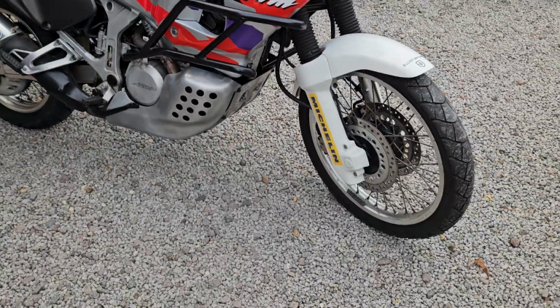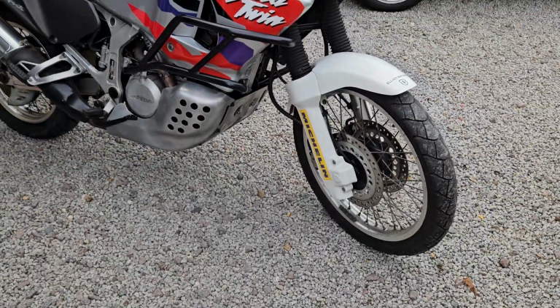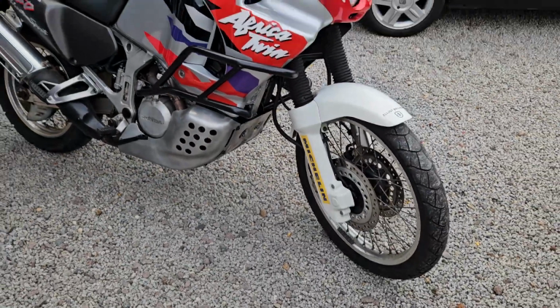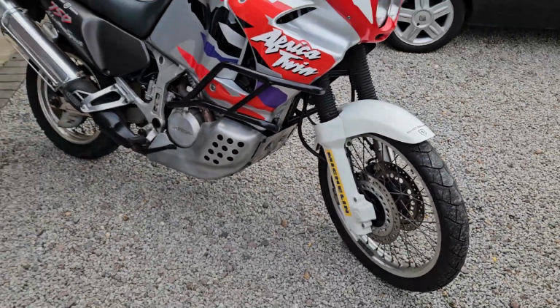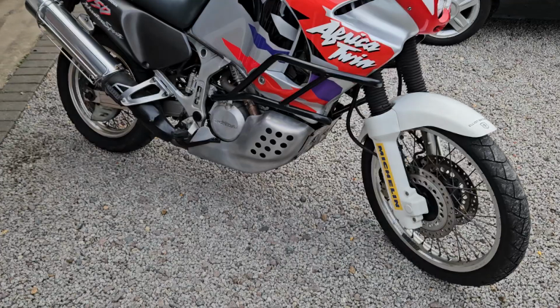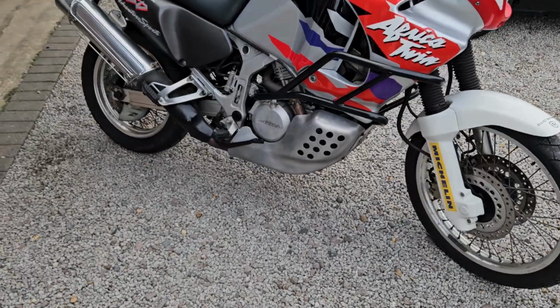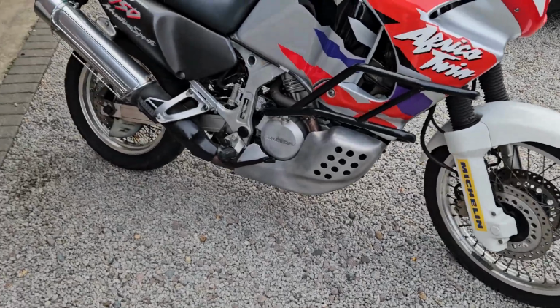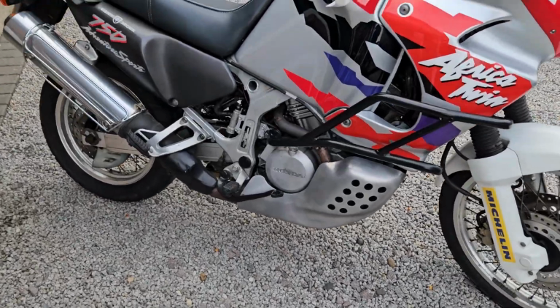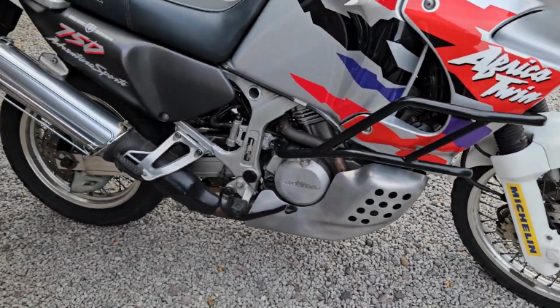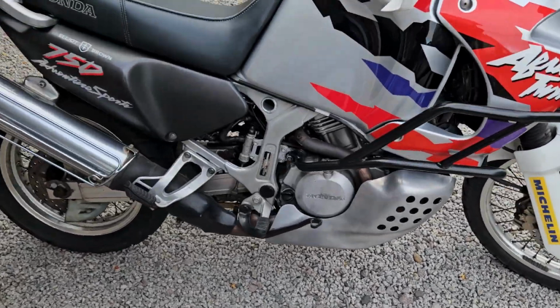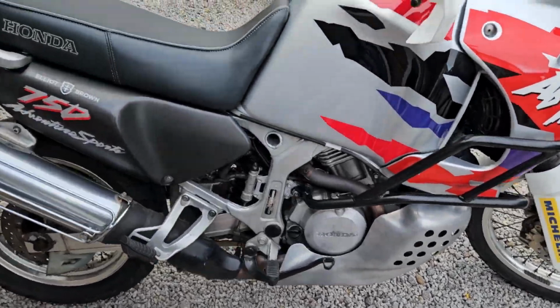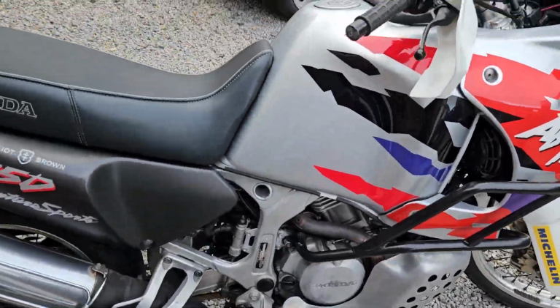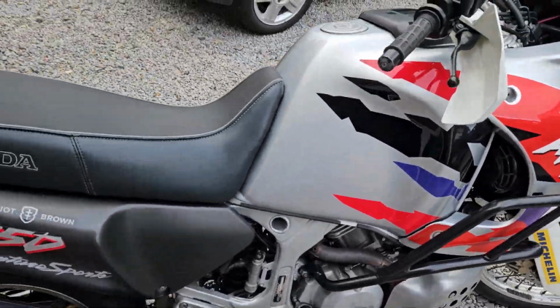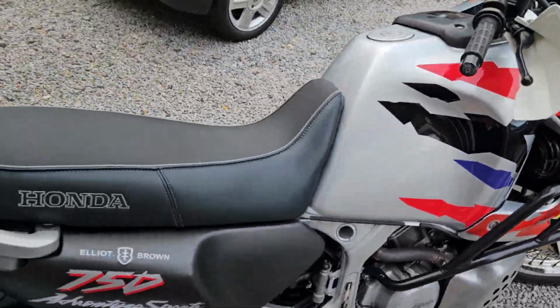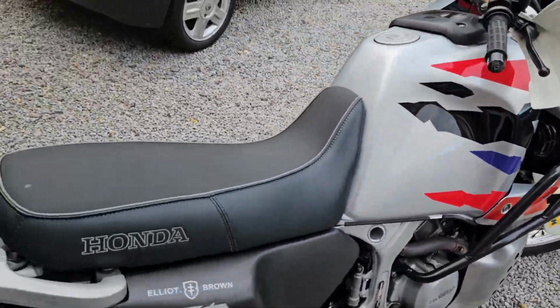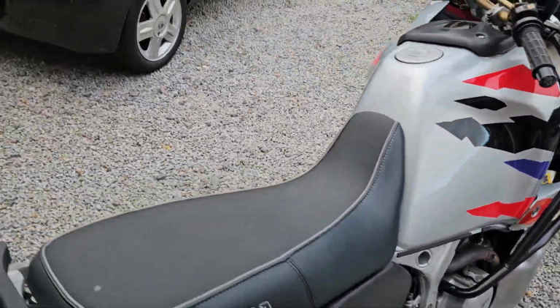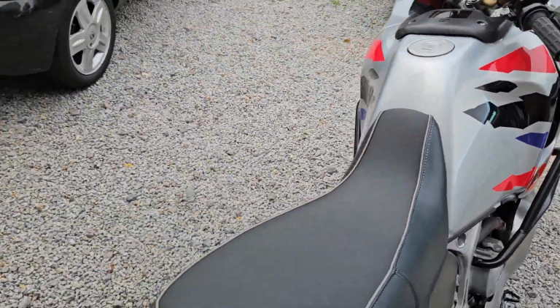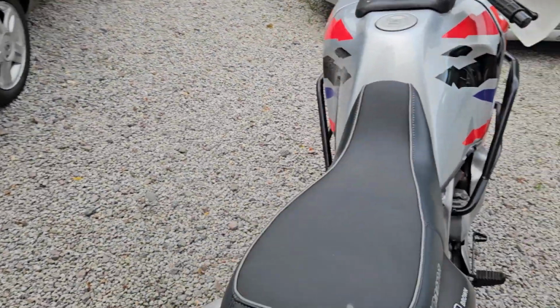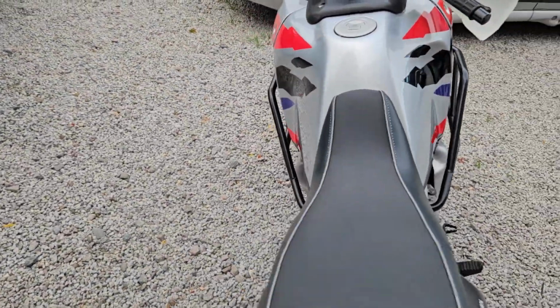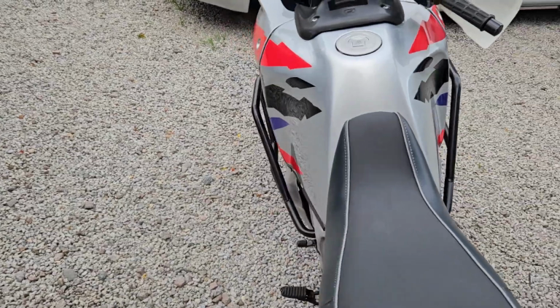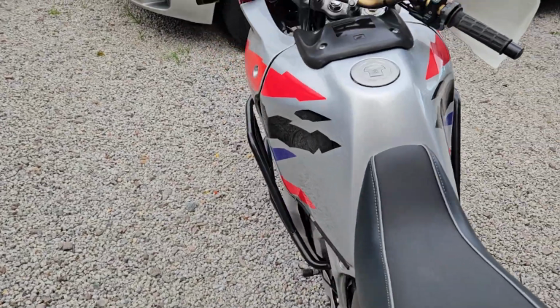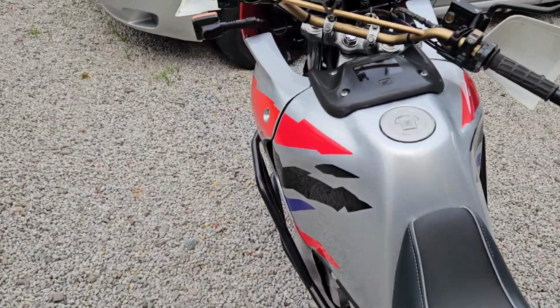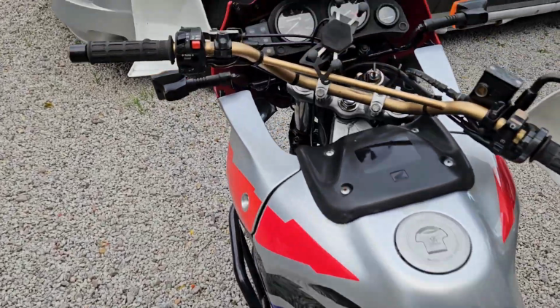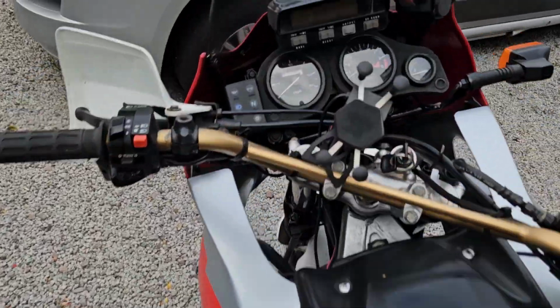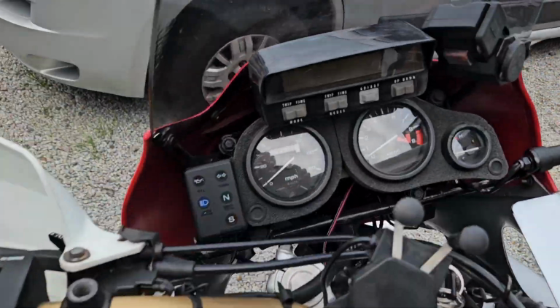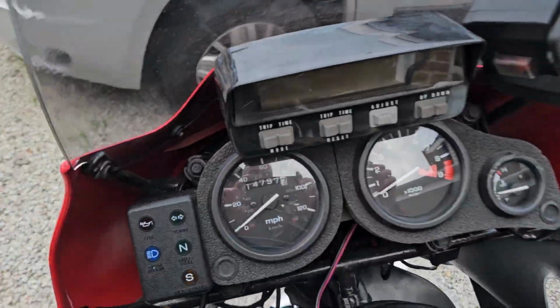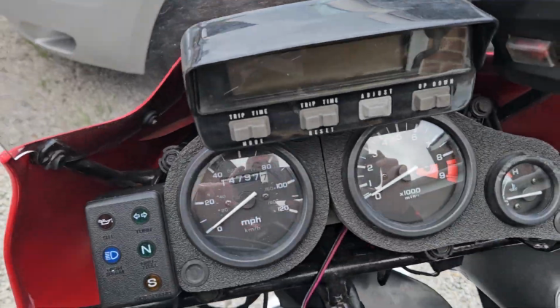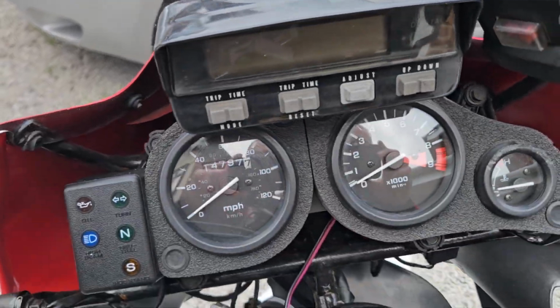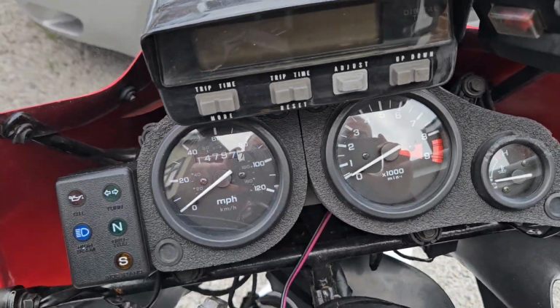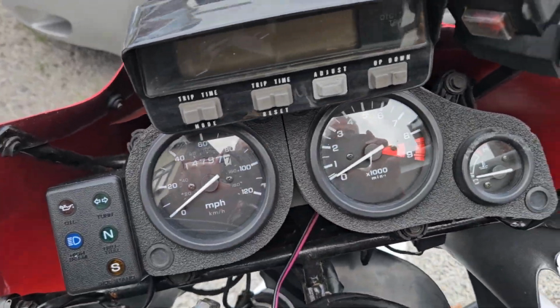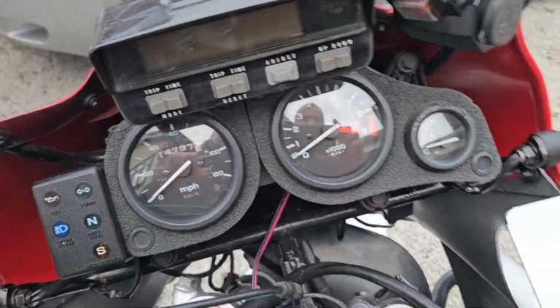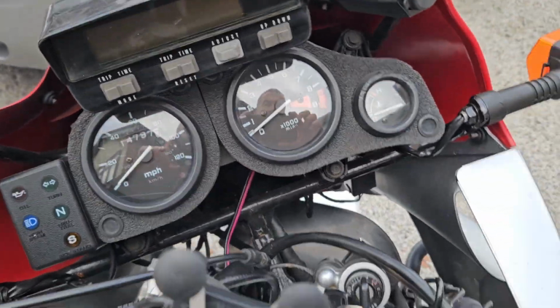The bike is in fantastic condition really for its age. It hasn't done a lot of miles — it's only covered 14,797 miles.